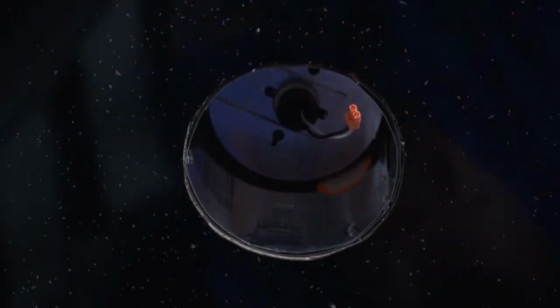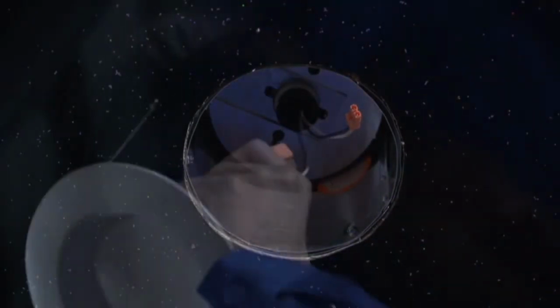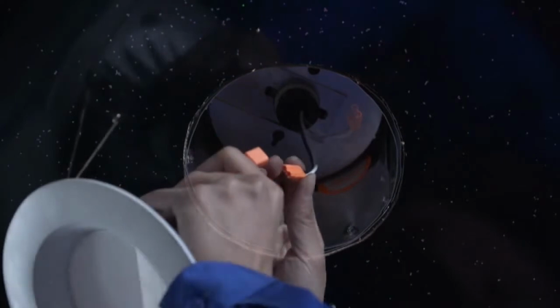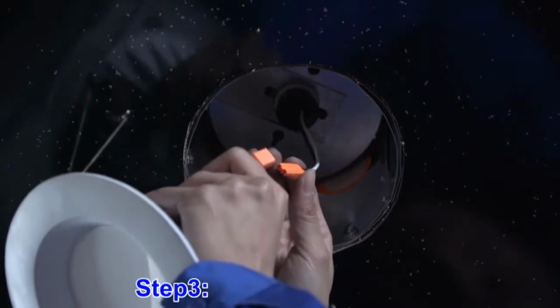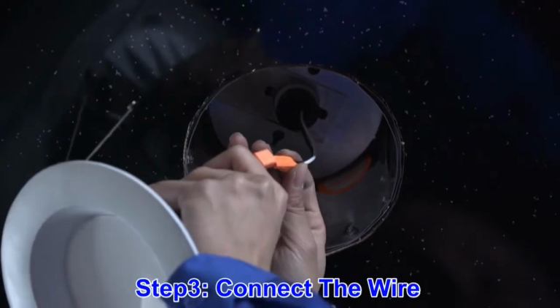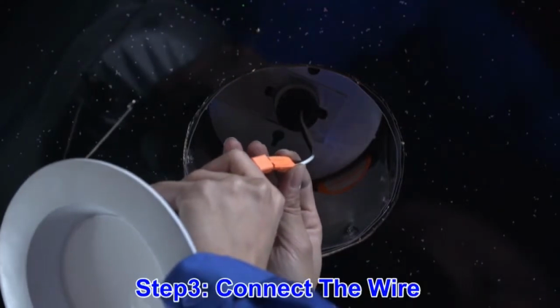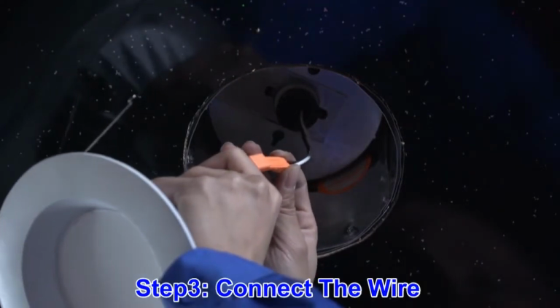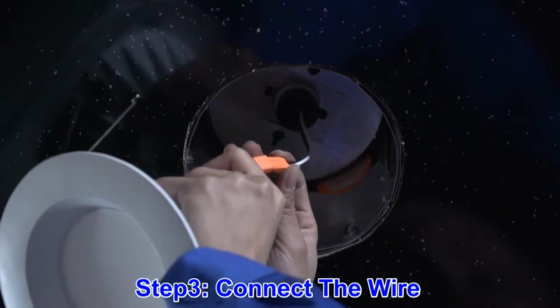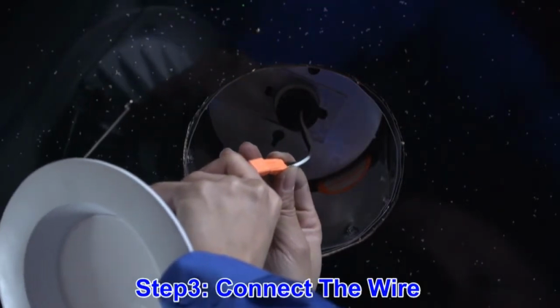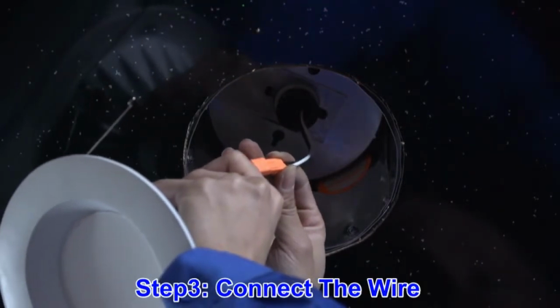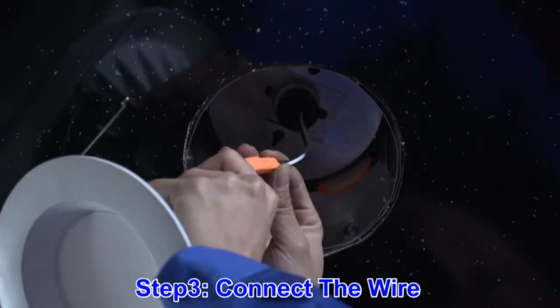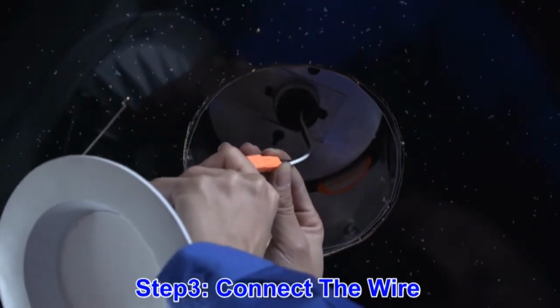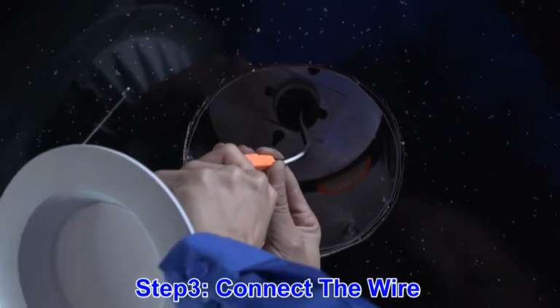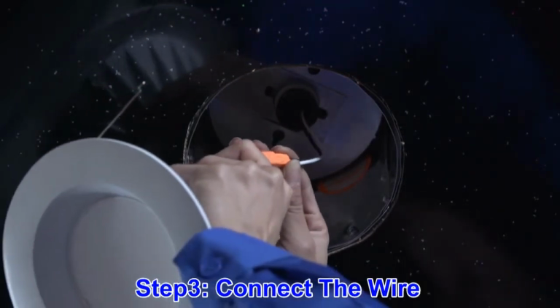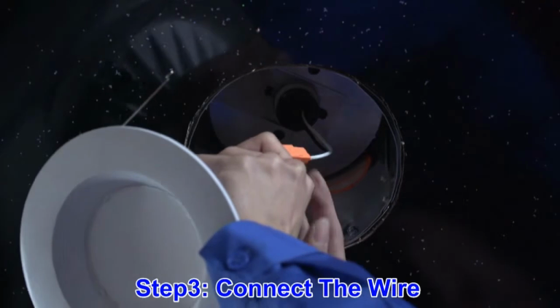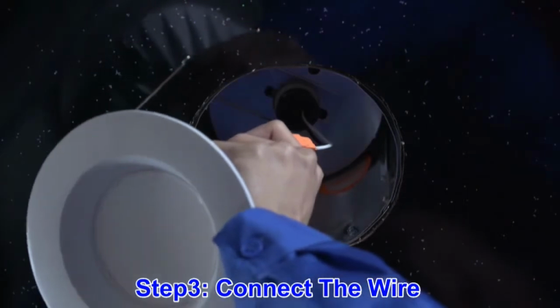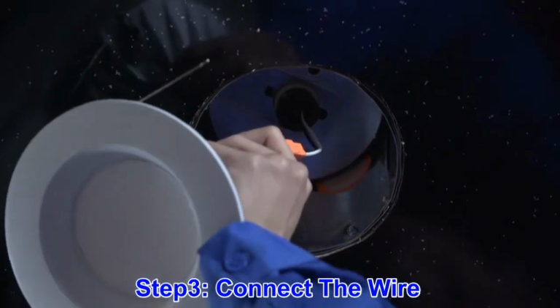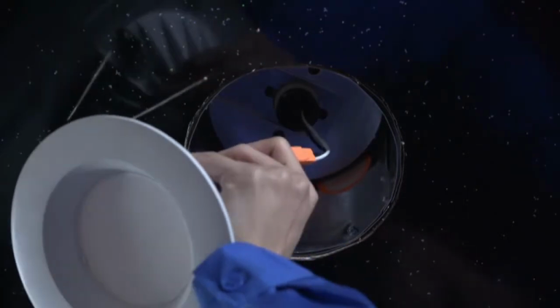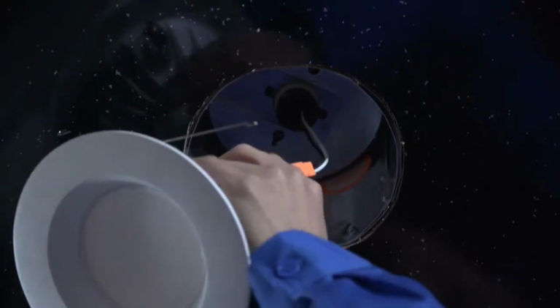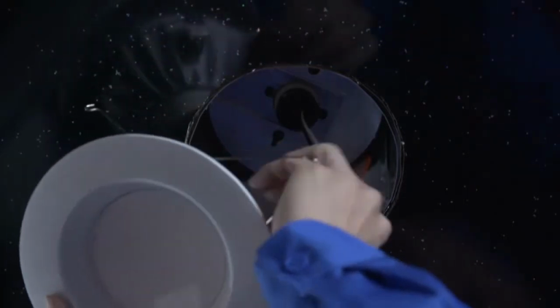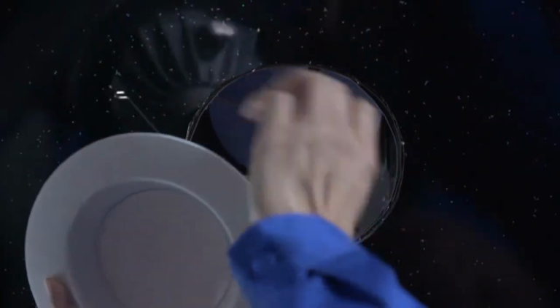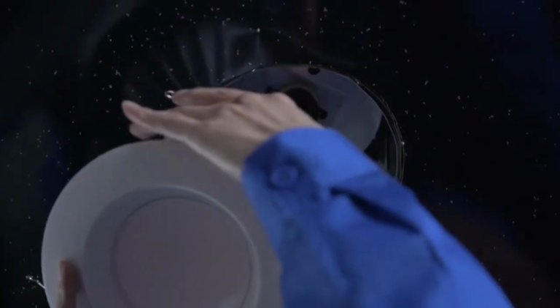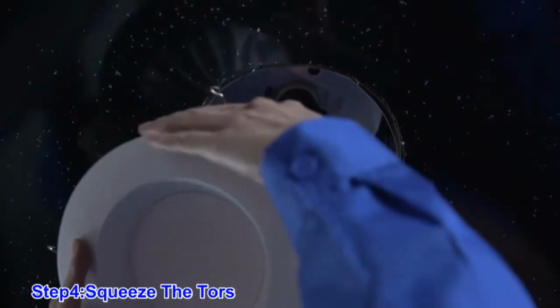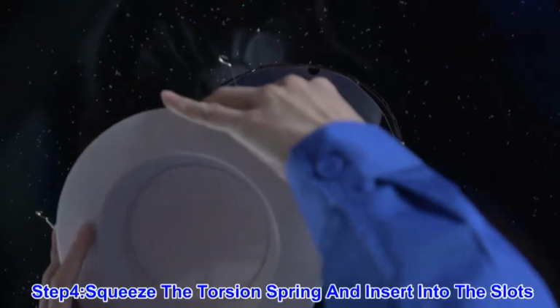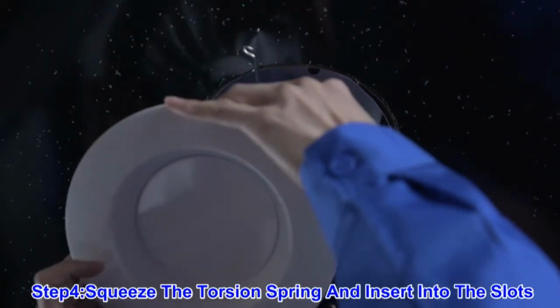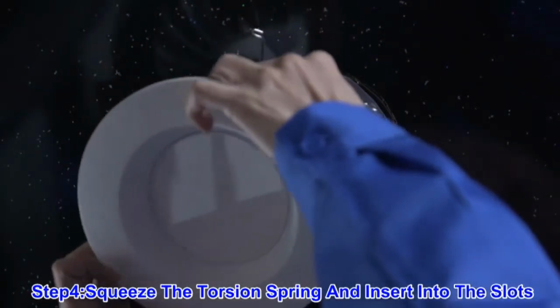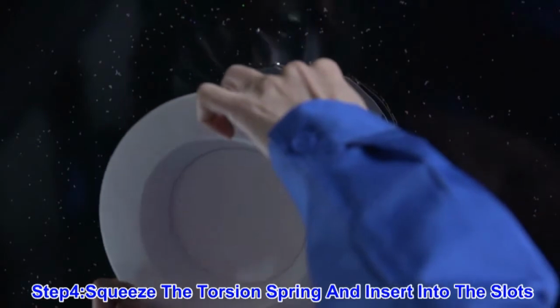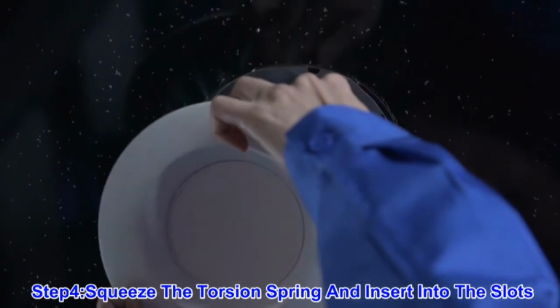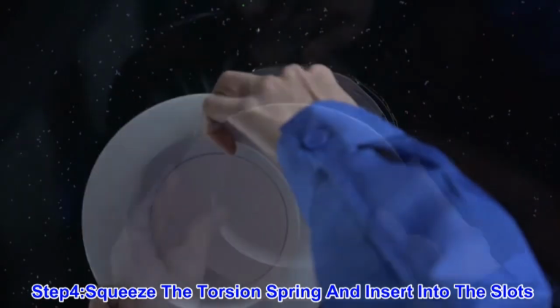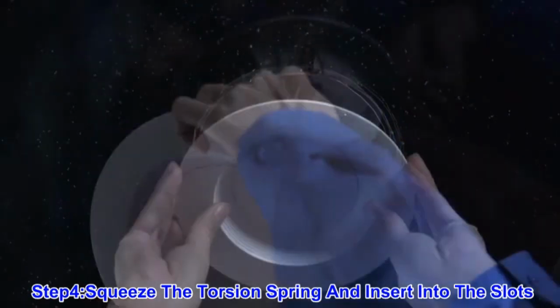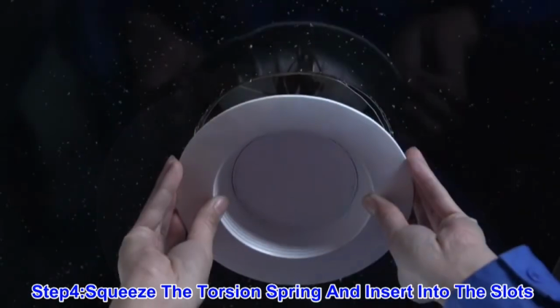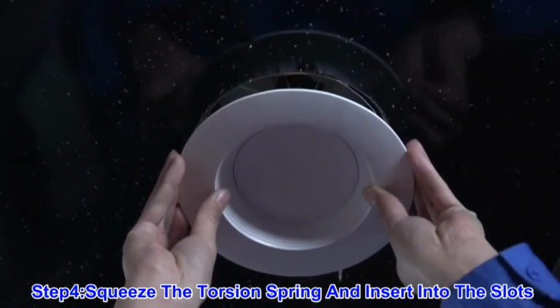Then, you will need to connect the male and female adapter for powering the retrofit. Finally, you will need to squeeze the springs to slide them into the appropriate slots.